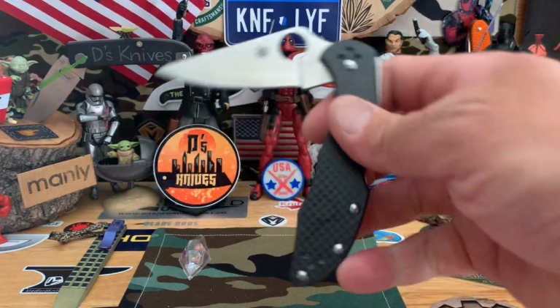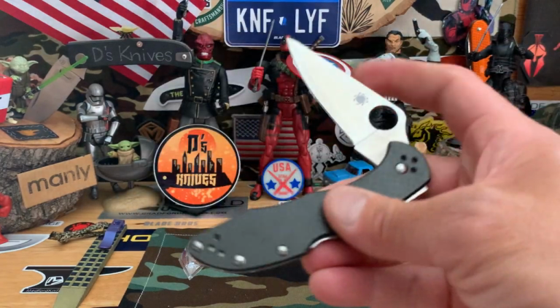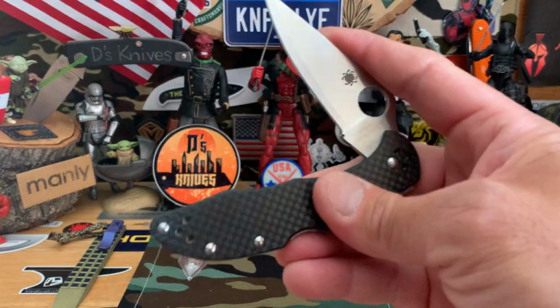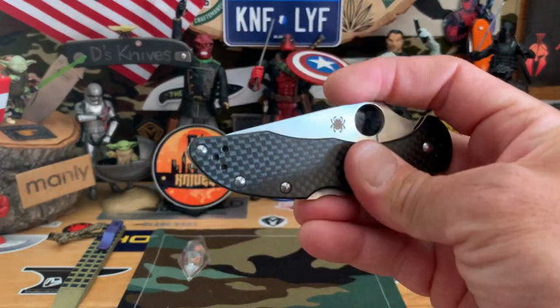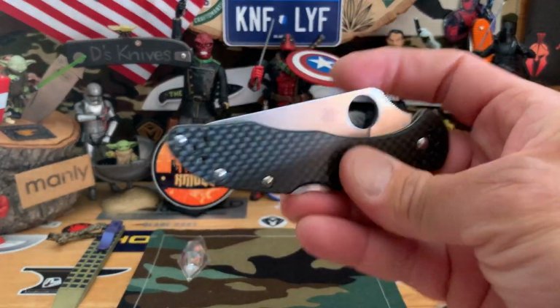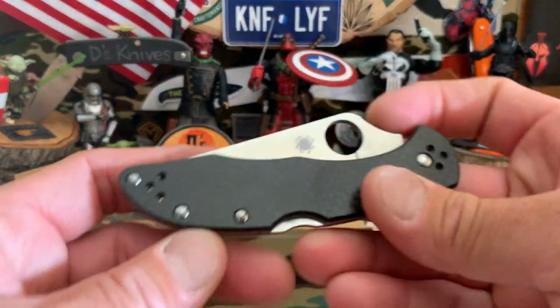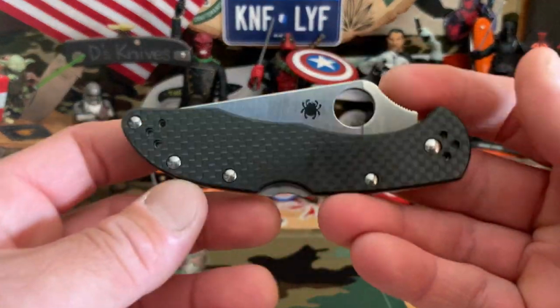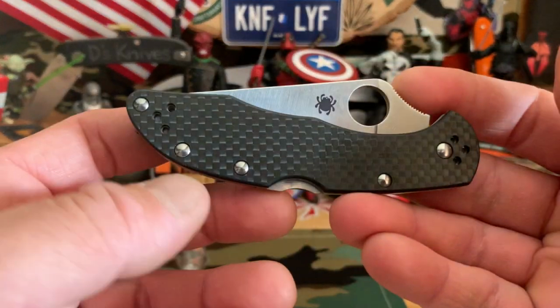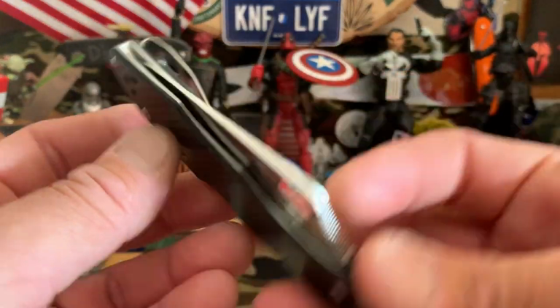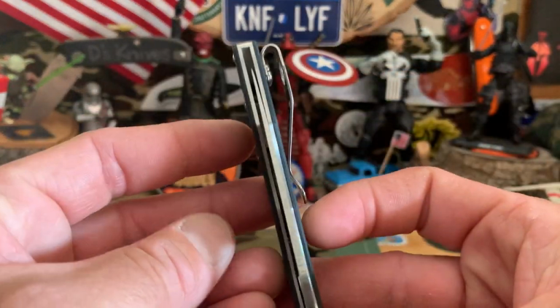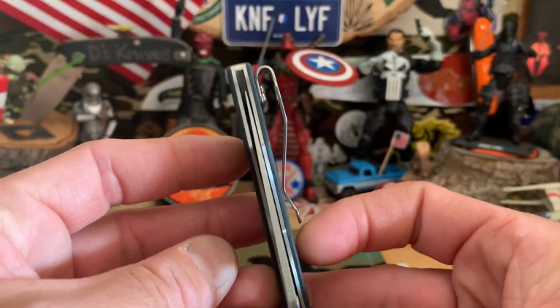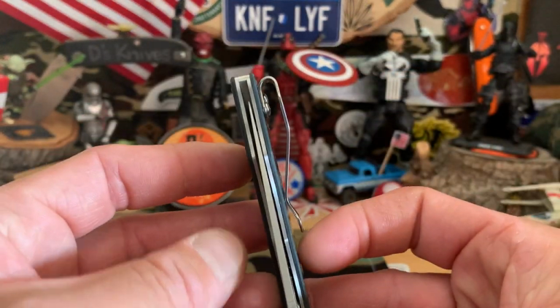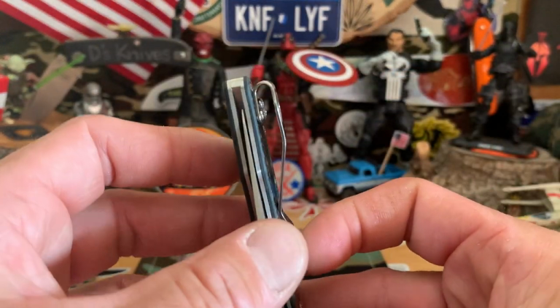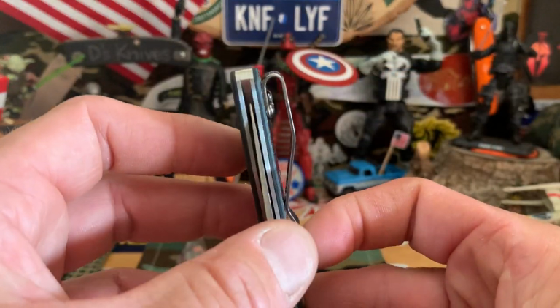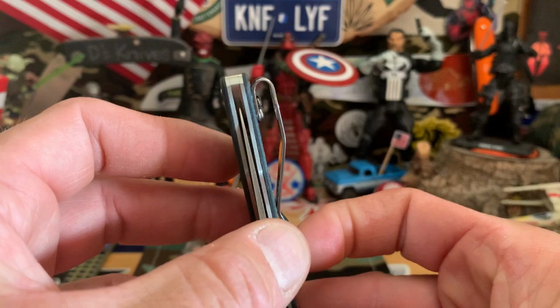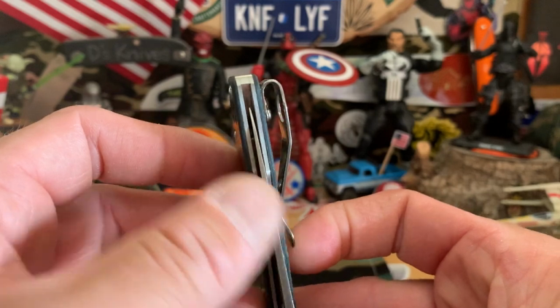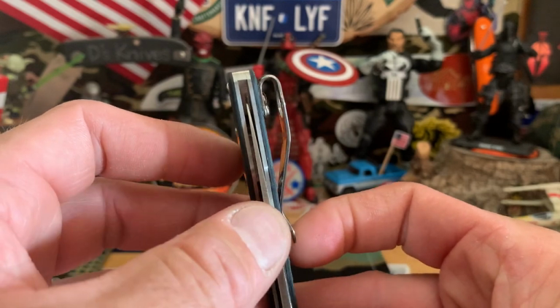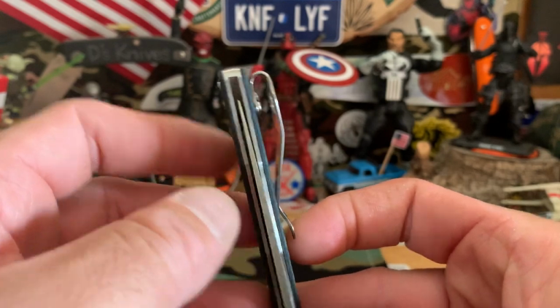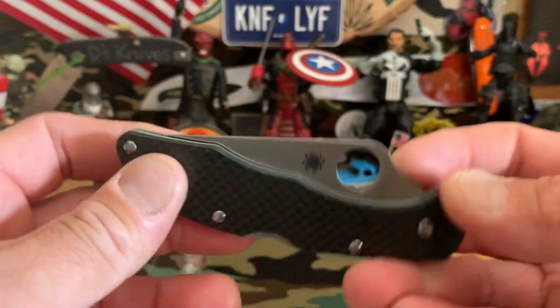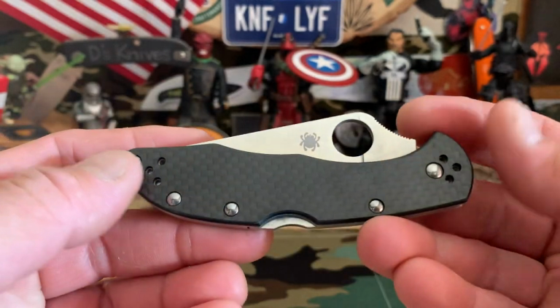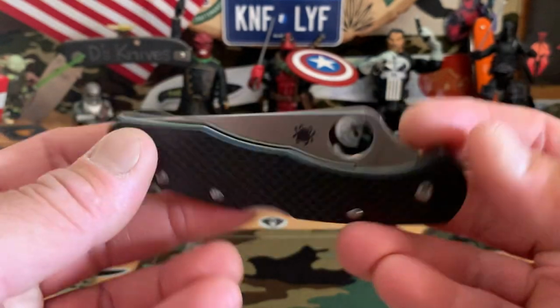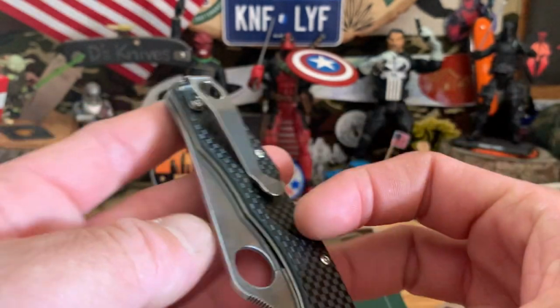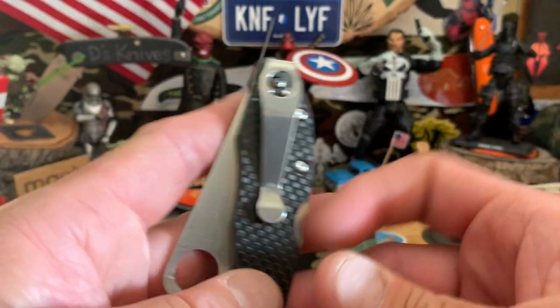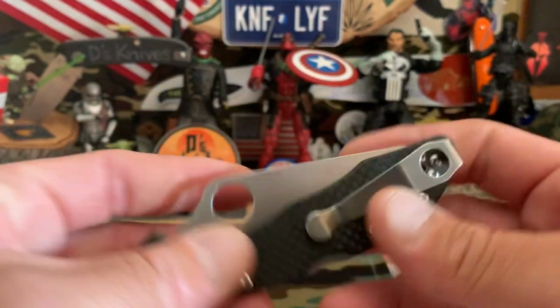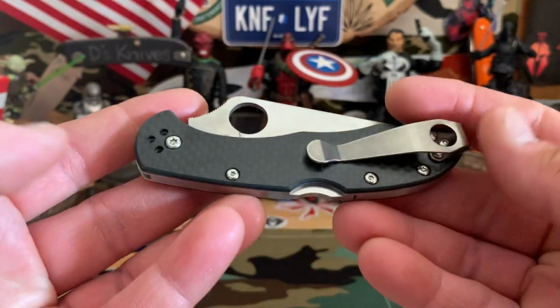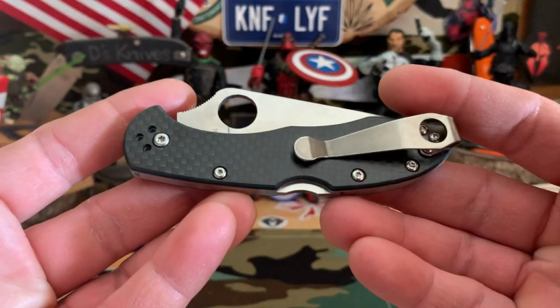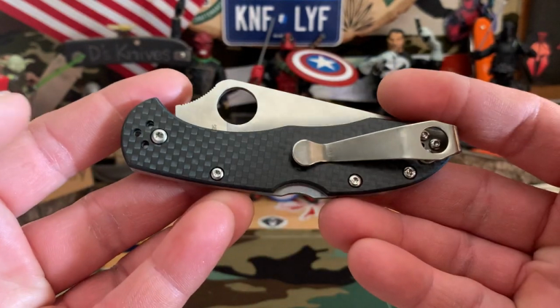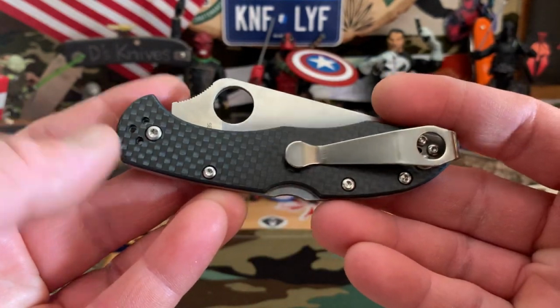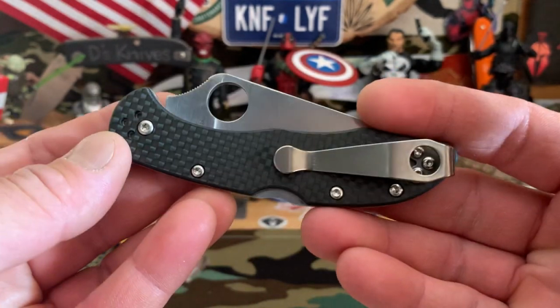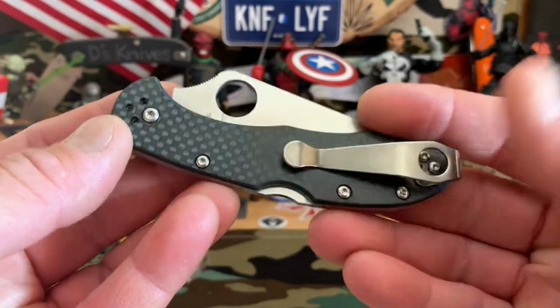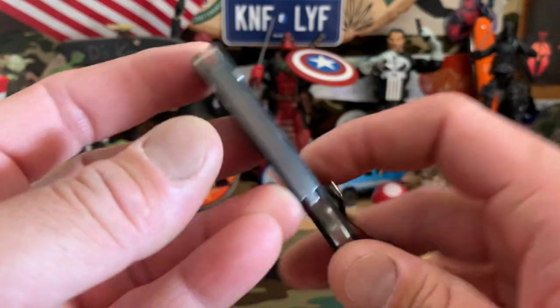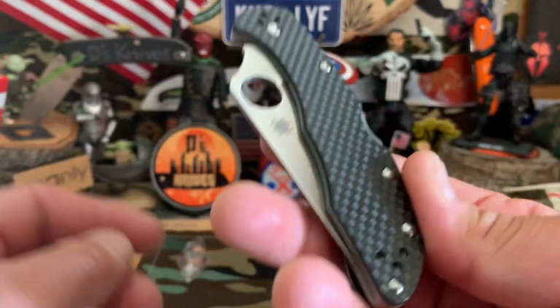This is the Freight On Lock exclusive. A little off — I'm trying to fix that centering. But just a cool, nice, compact EDC.